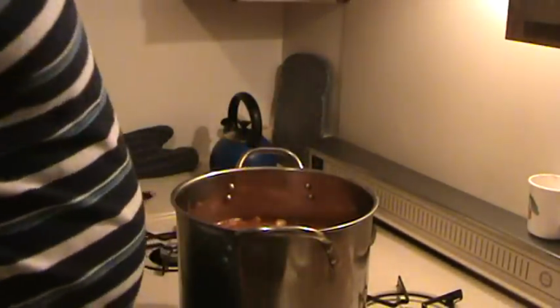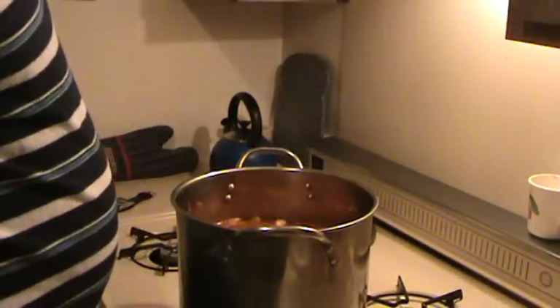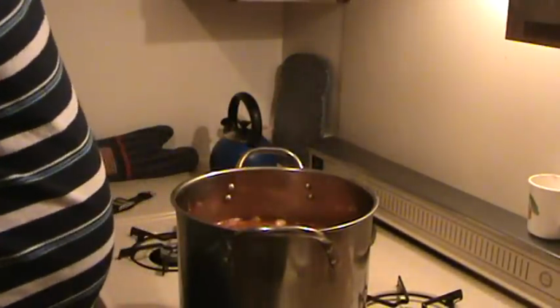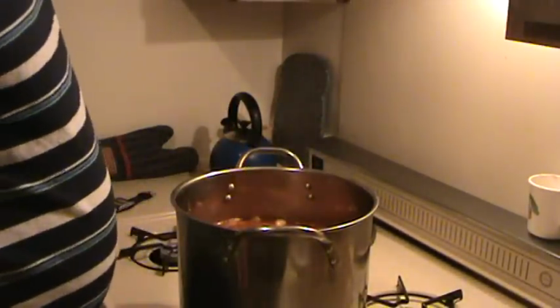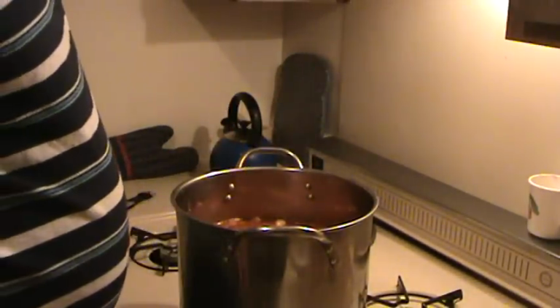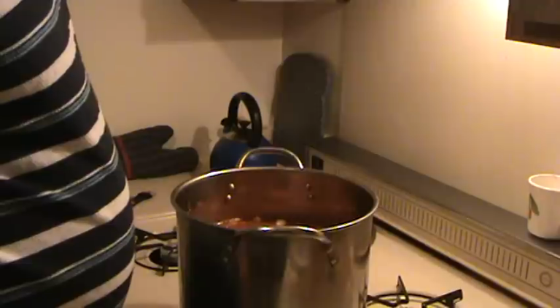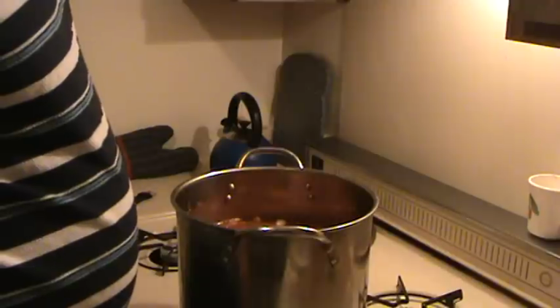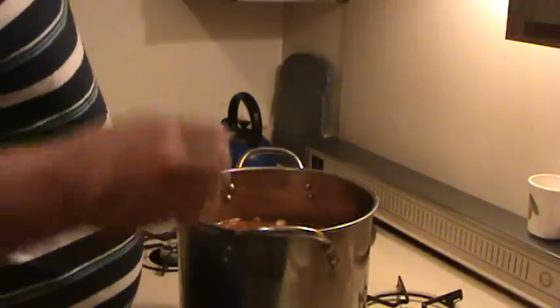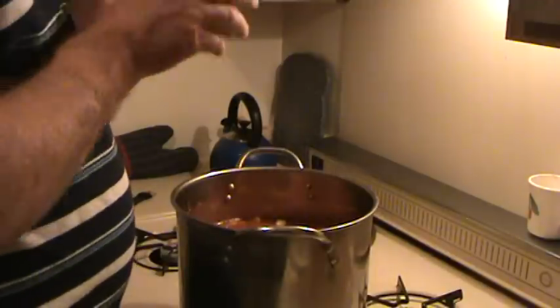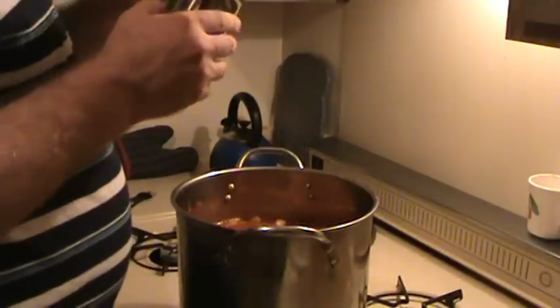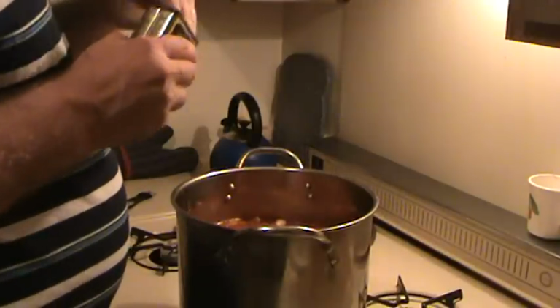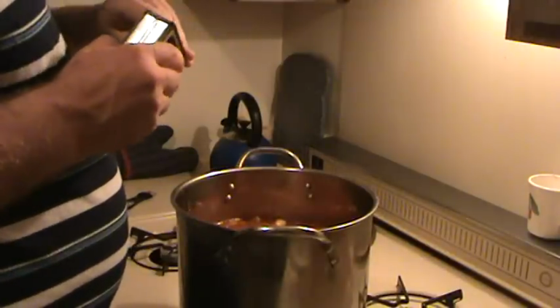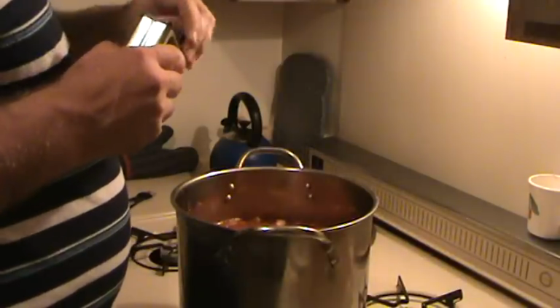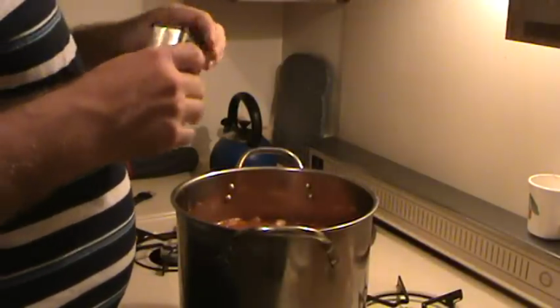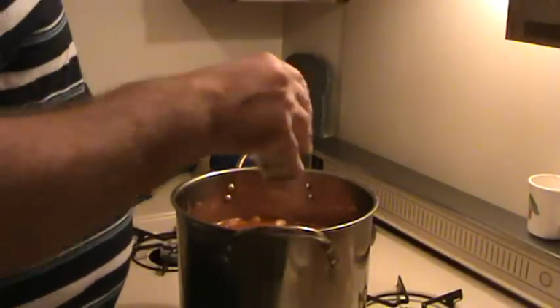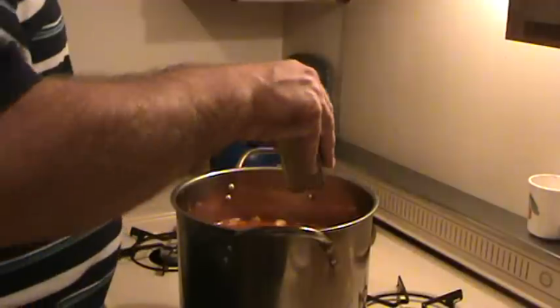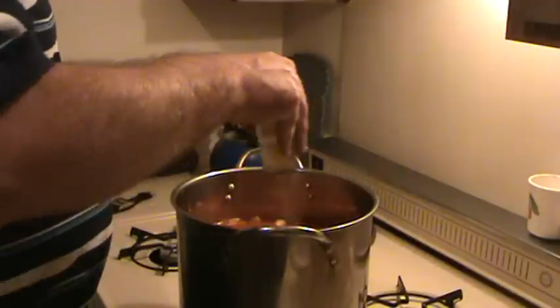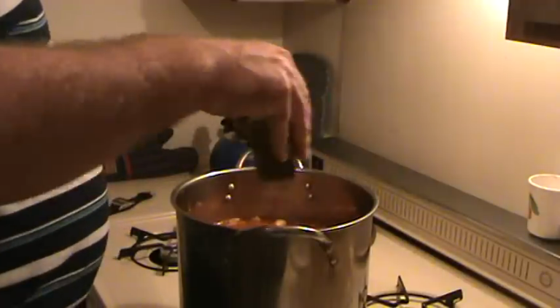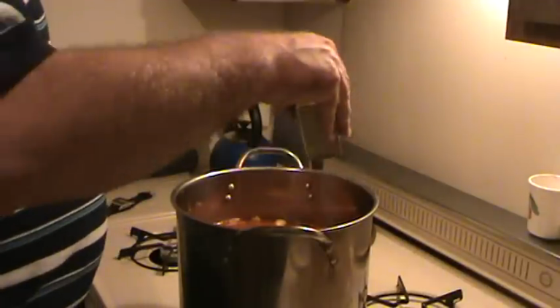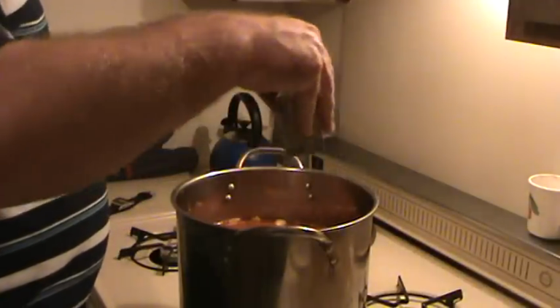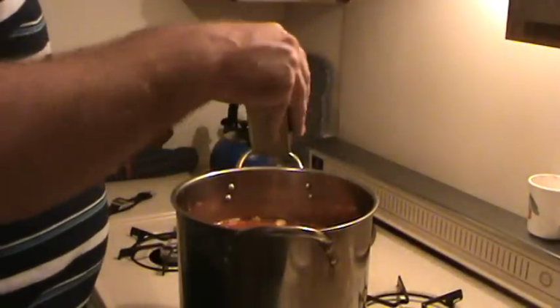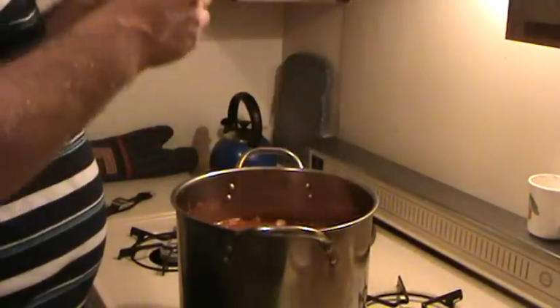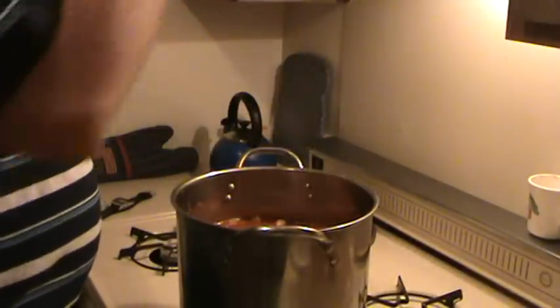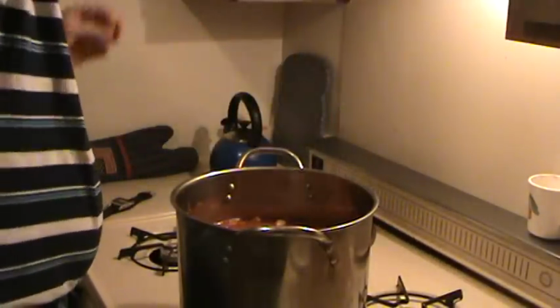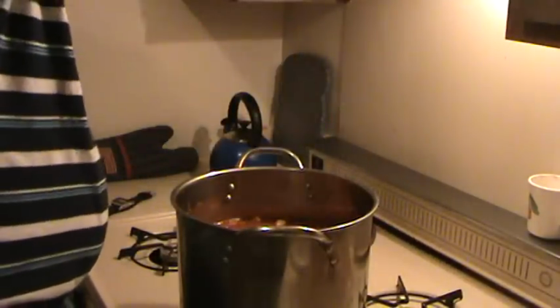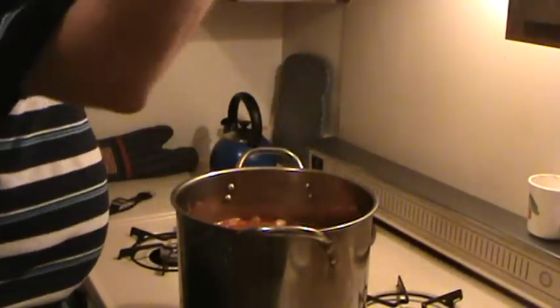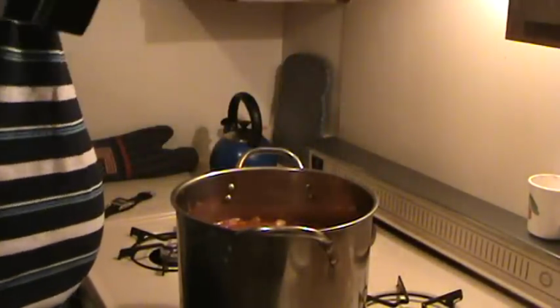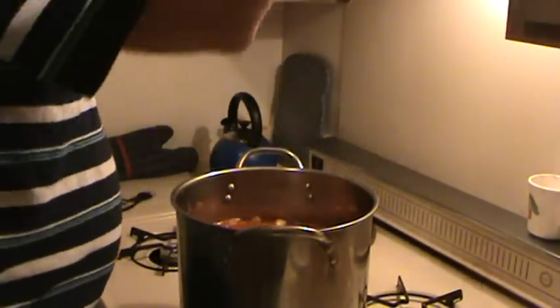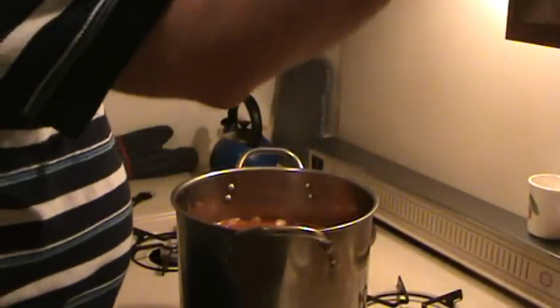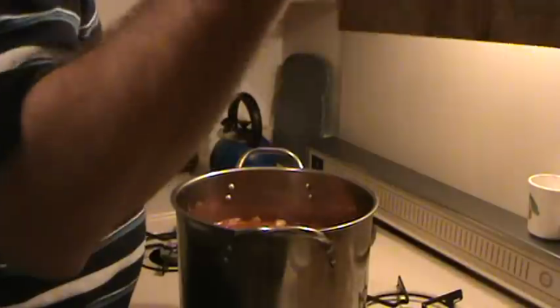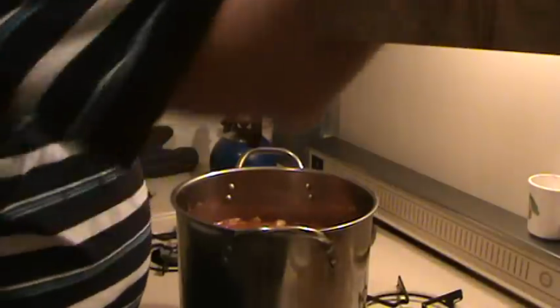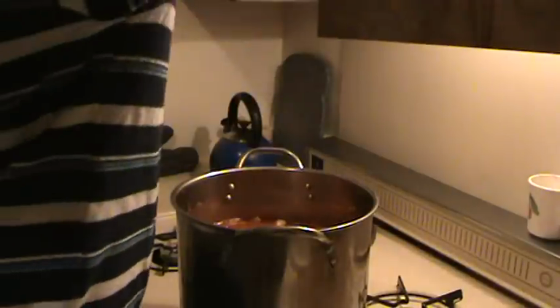If you're making a lot, you can put a good amount of pepper in it. You're making a pound just with the beef — you can put some more pepper in it, some more salt. Don't make it too salty, of course.